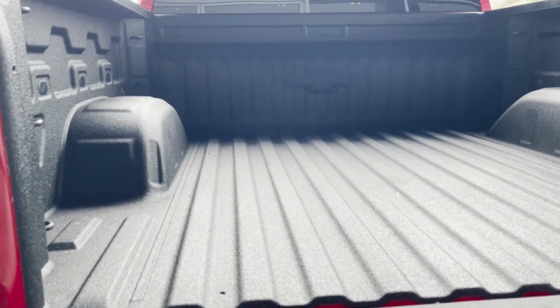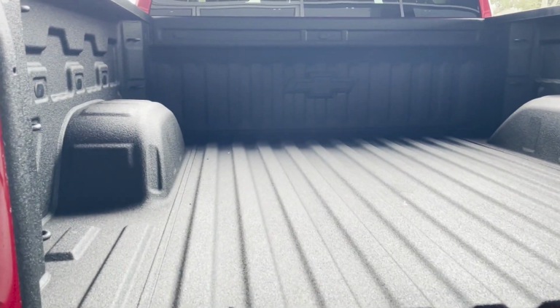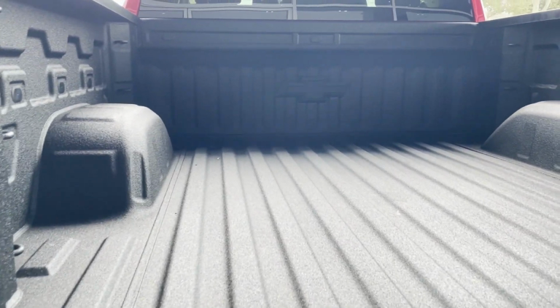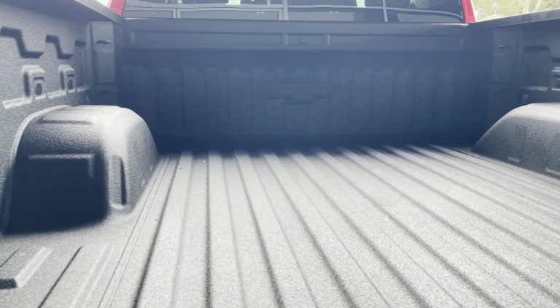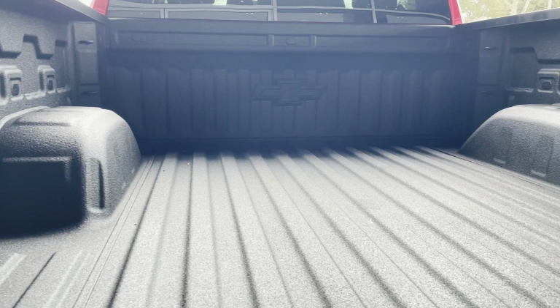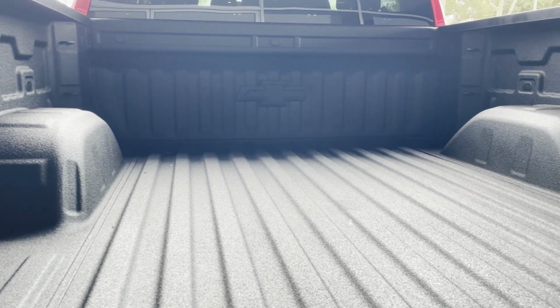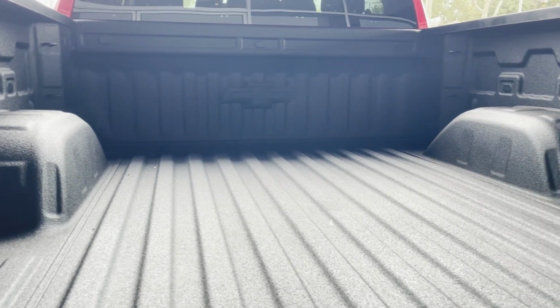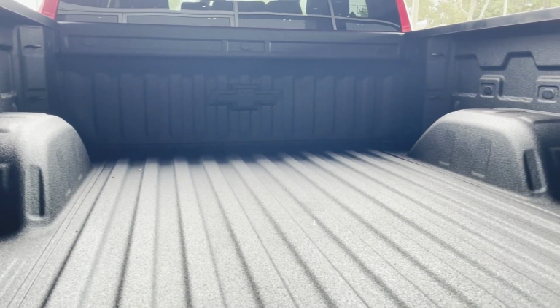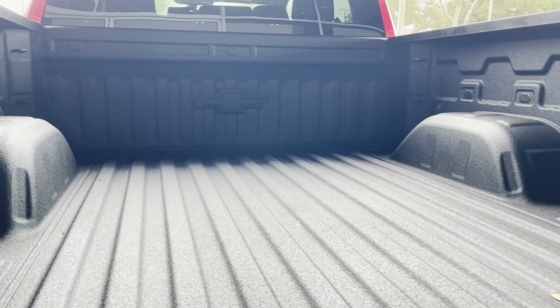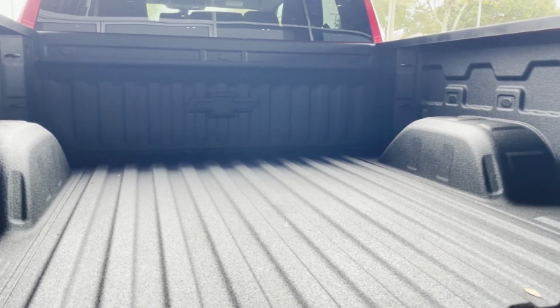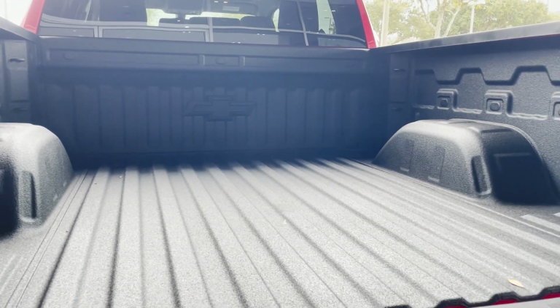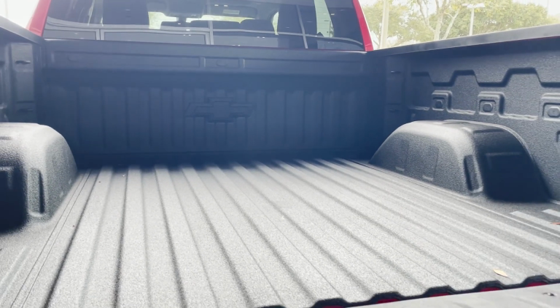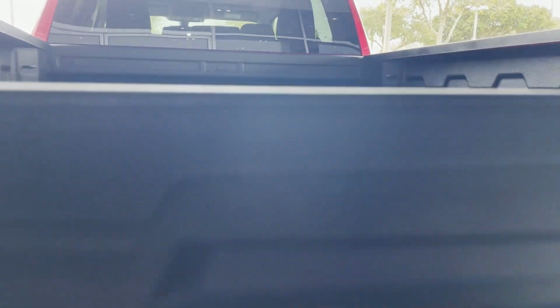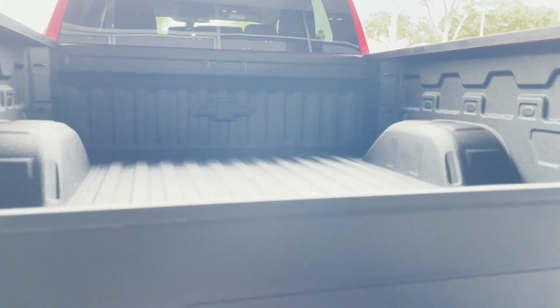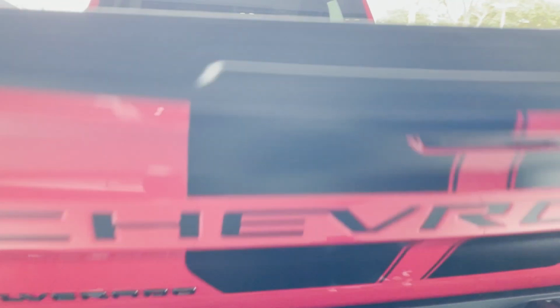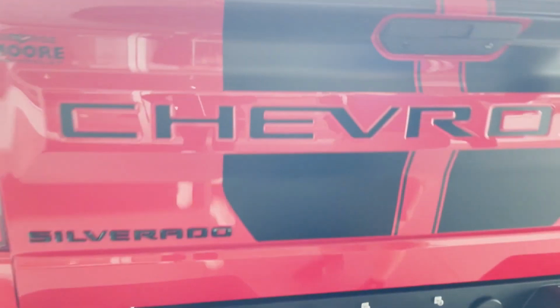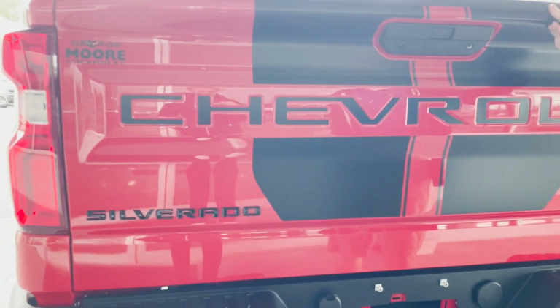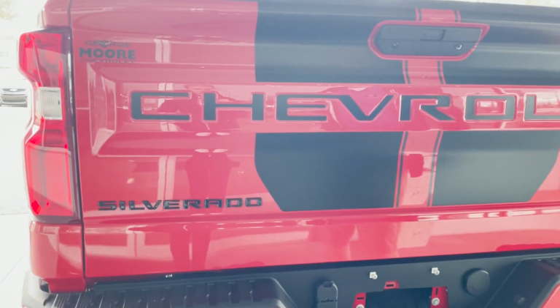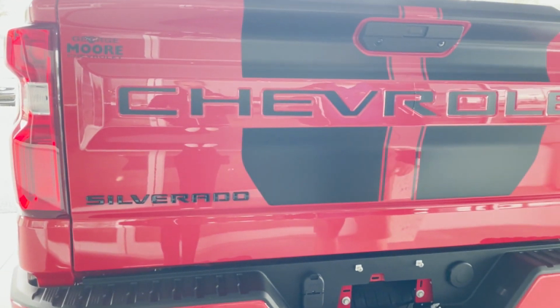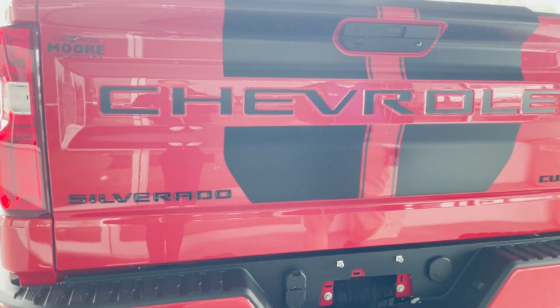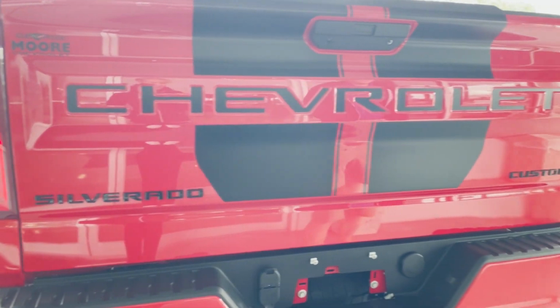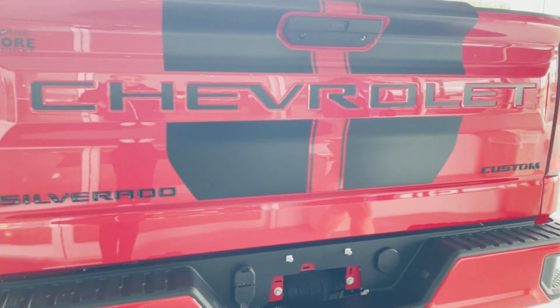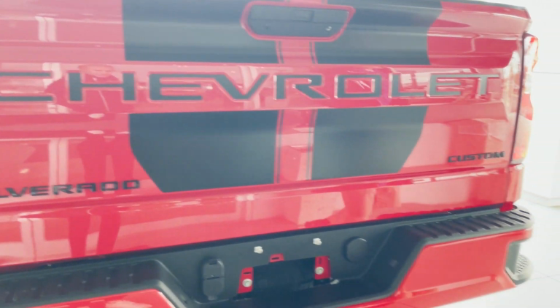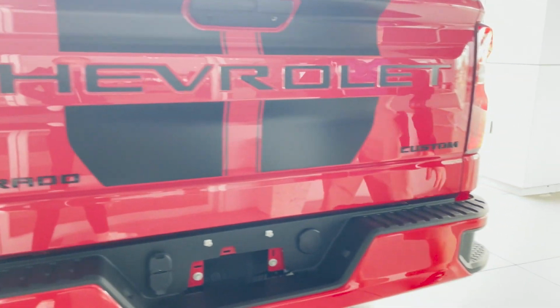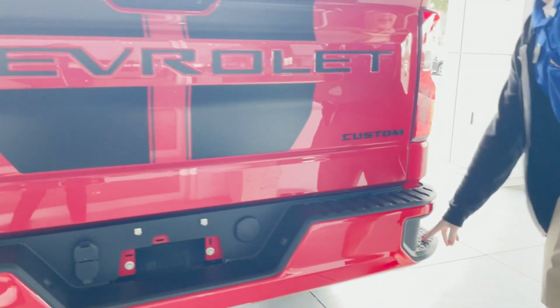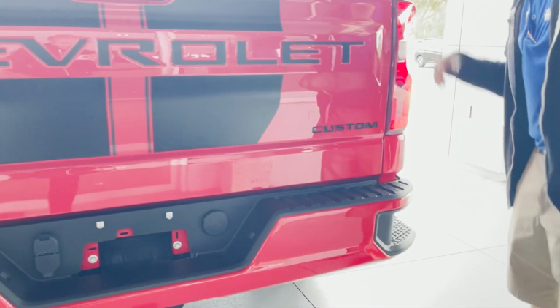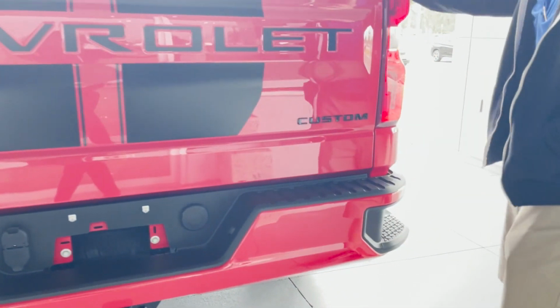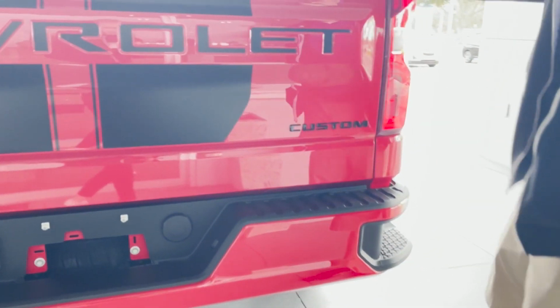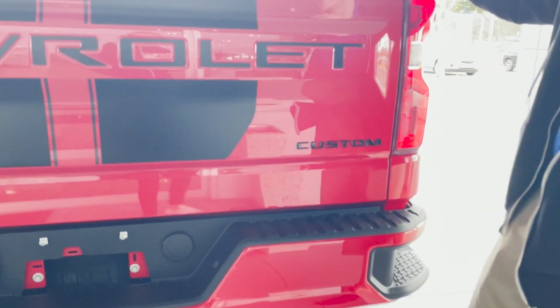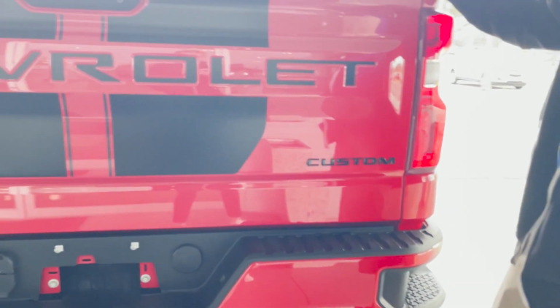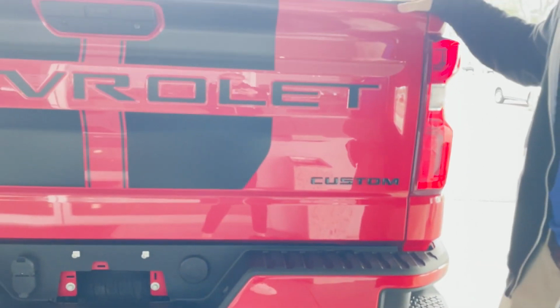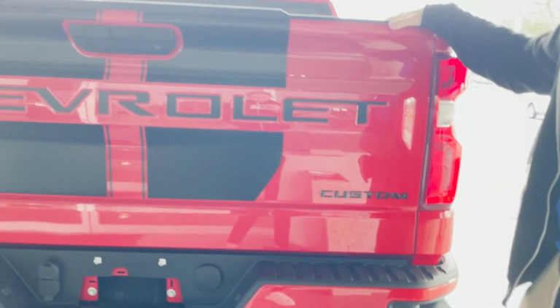This vehicle also does have the factory spray-in bed liner, and this tailgate is made out of aluminum, so it is very light and easy to push right back up. You've got step-ups in the bumper right there and a handle to help get into the bed of the truck.